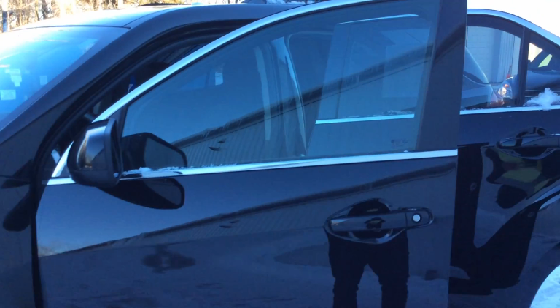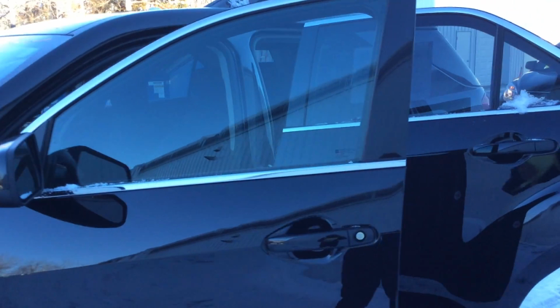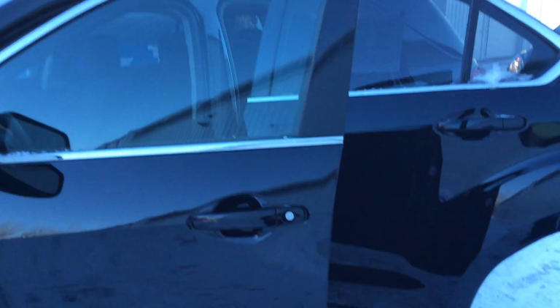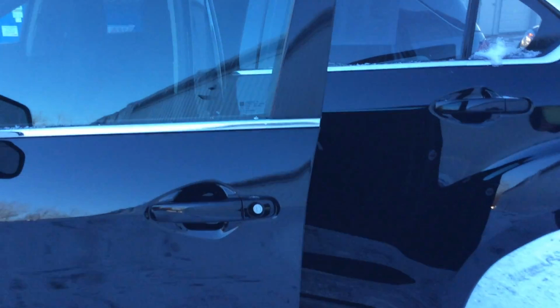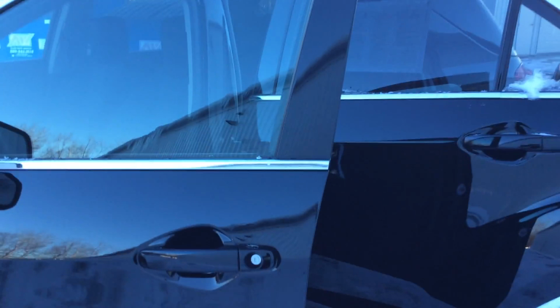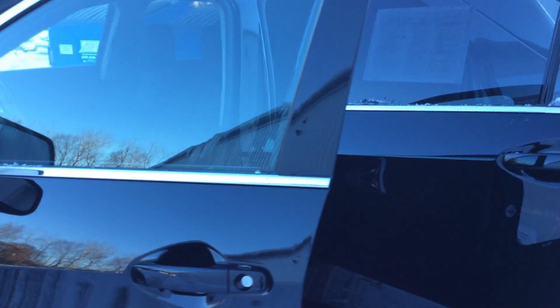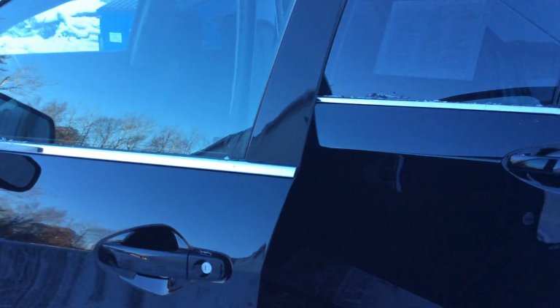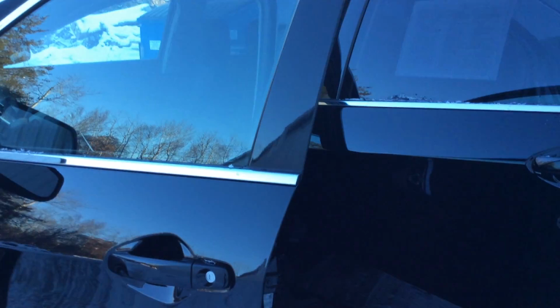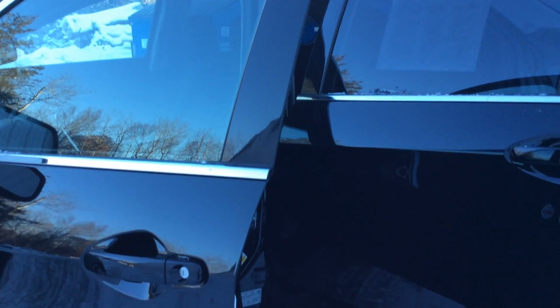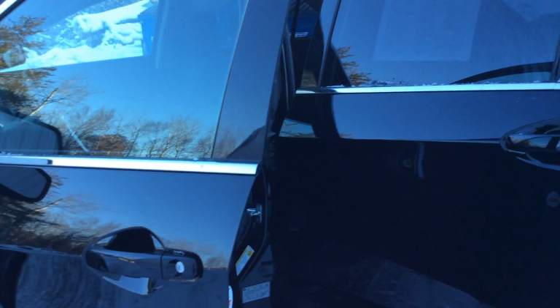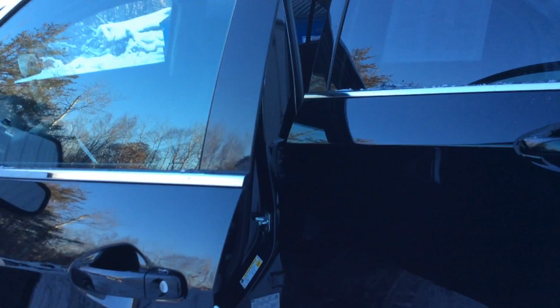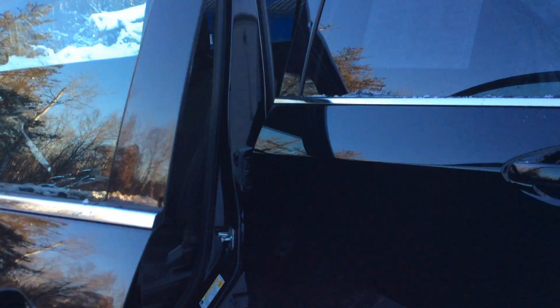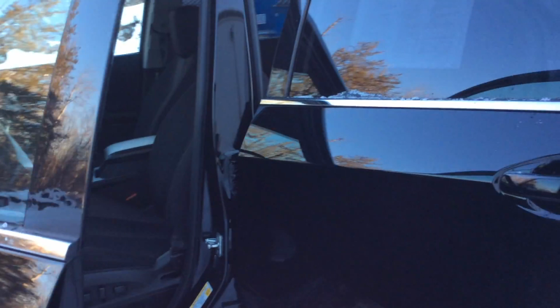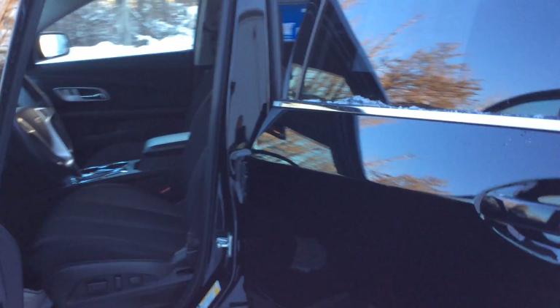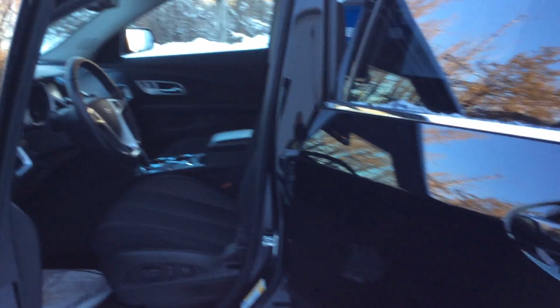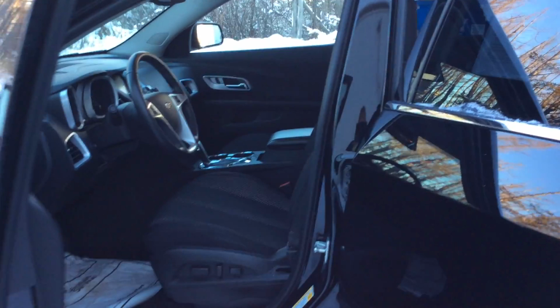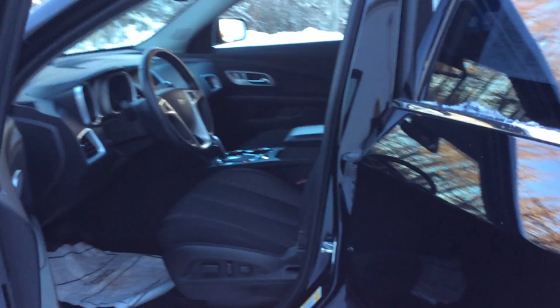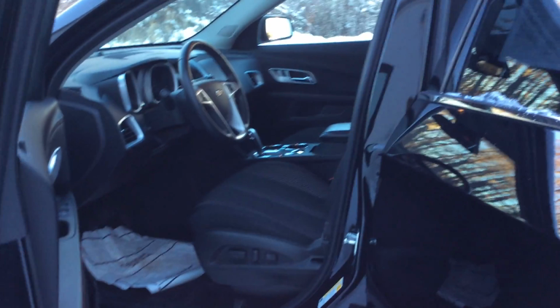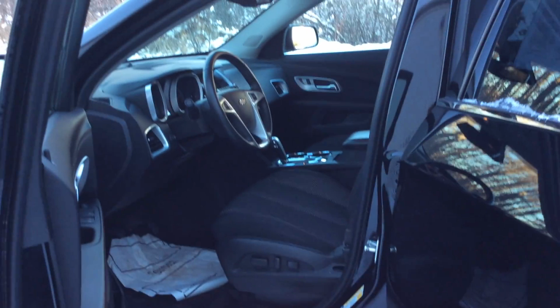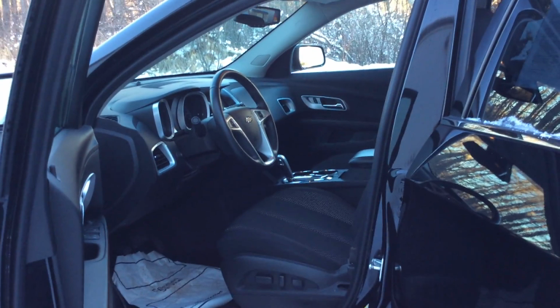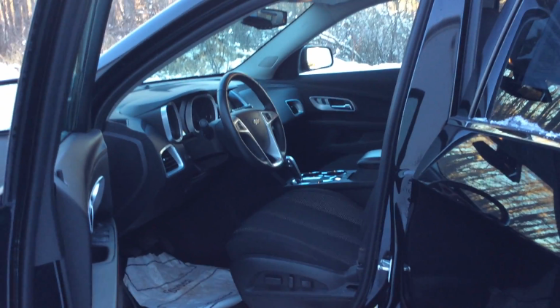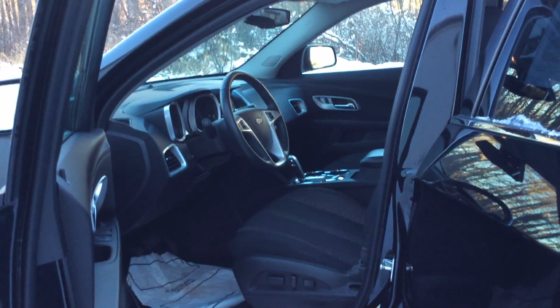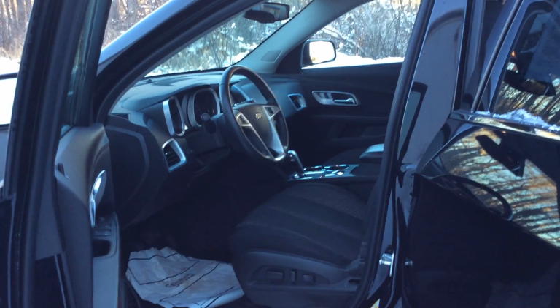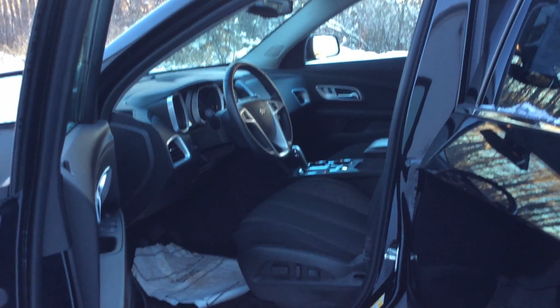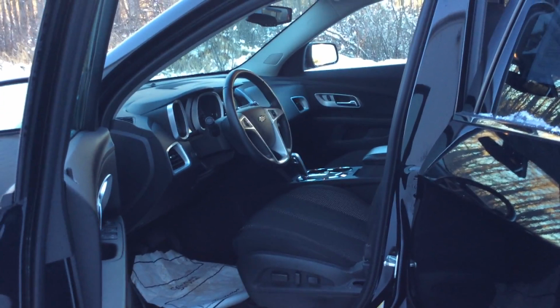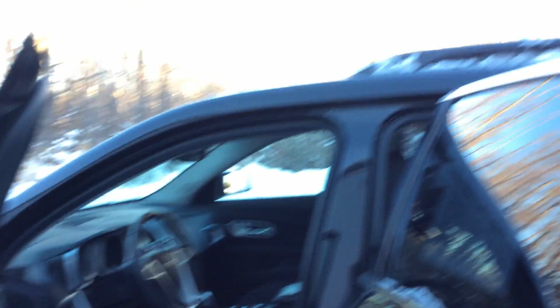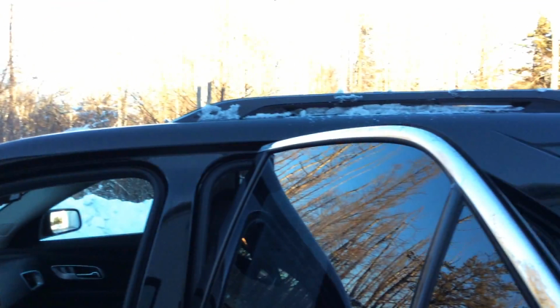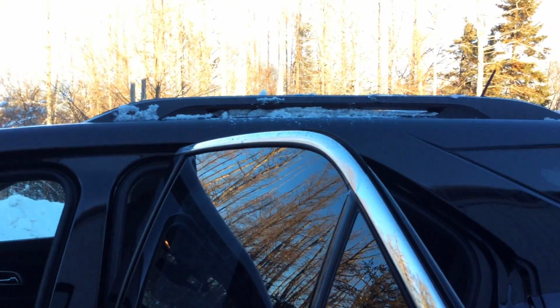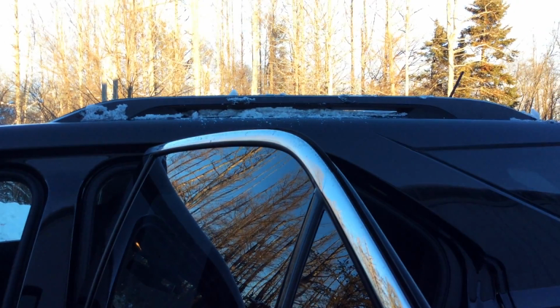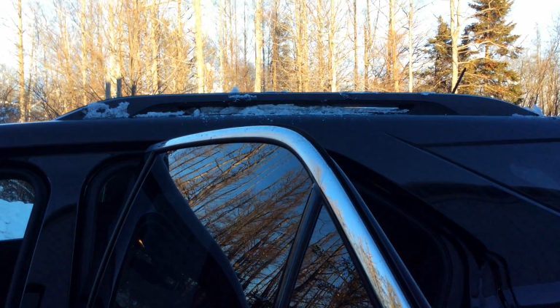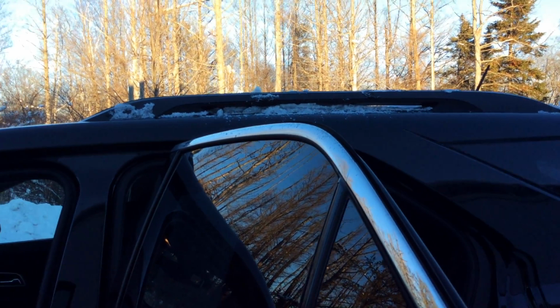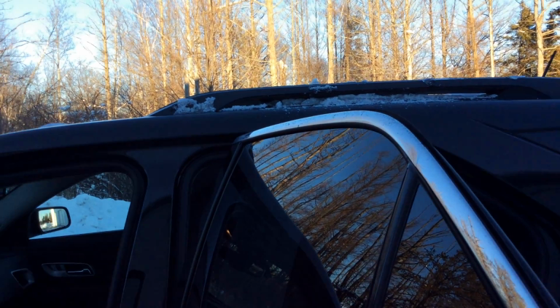With this Equinox, the features you're going to get include a powered driver's seat and remote start from the key fob. Those are the two main things that come with it, along with the rack sidebars that come along the top.